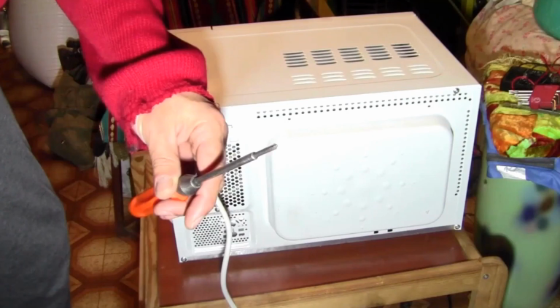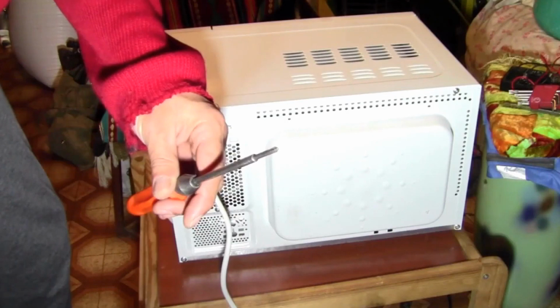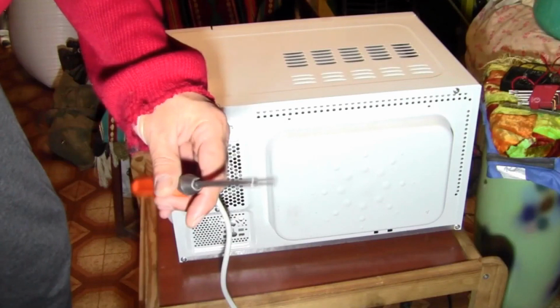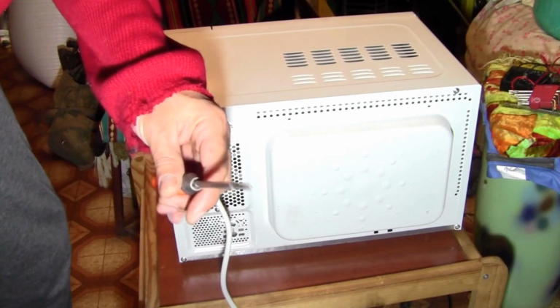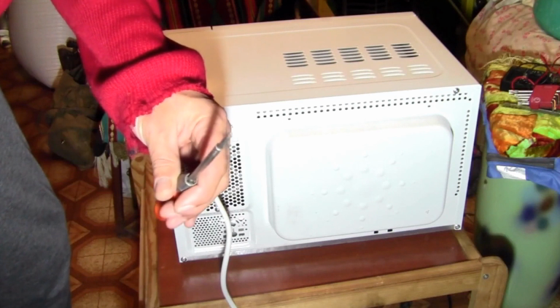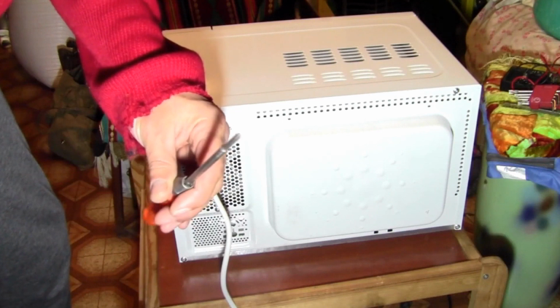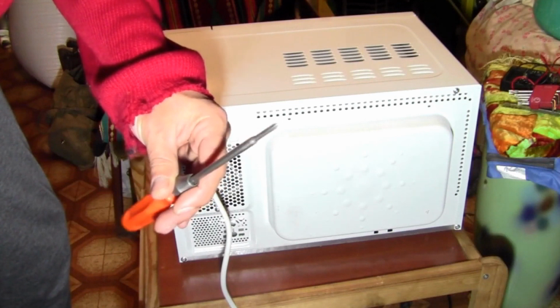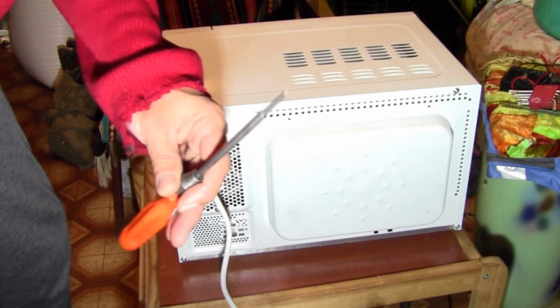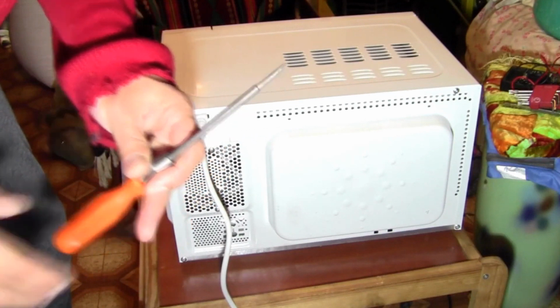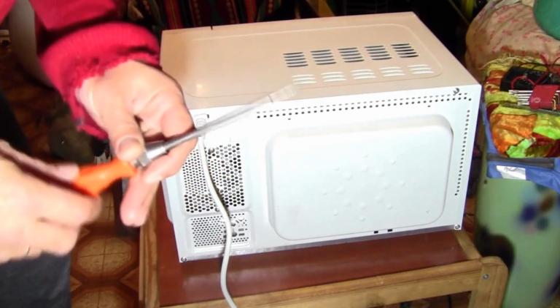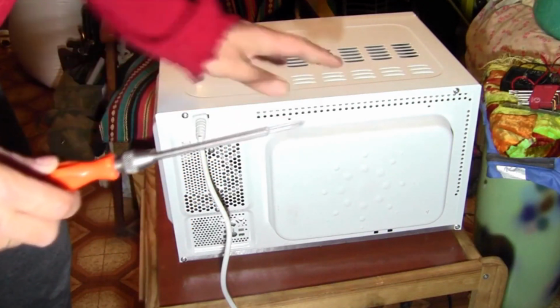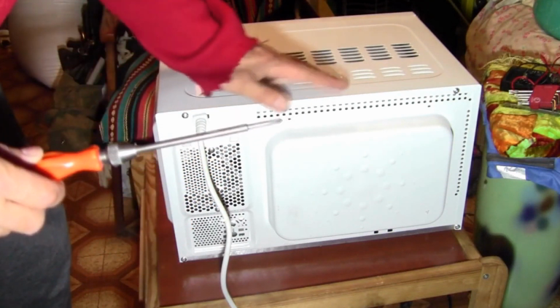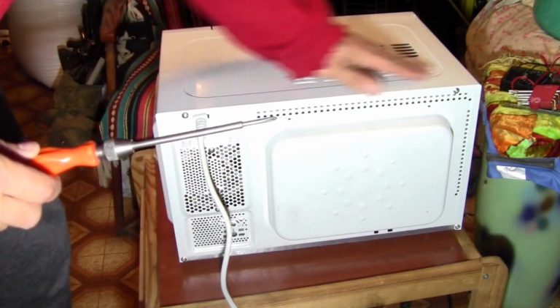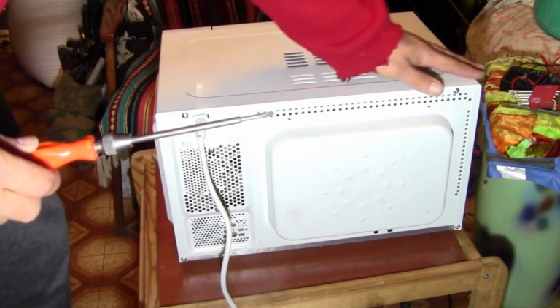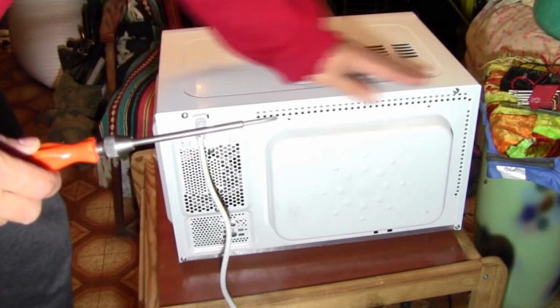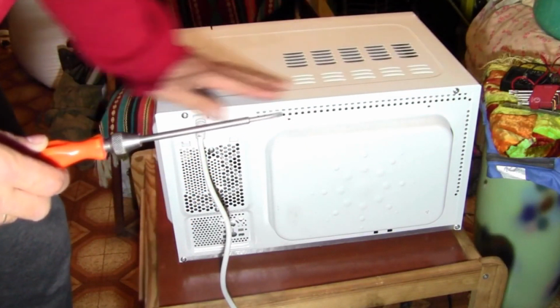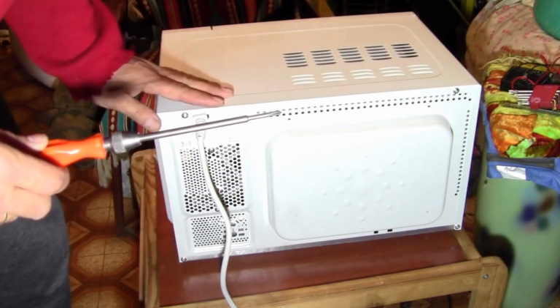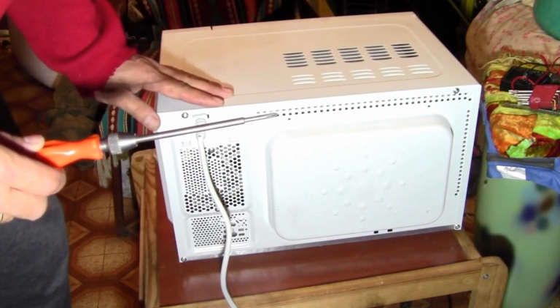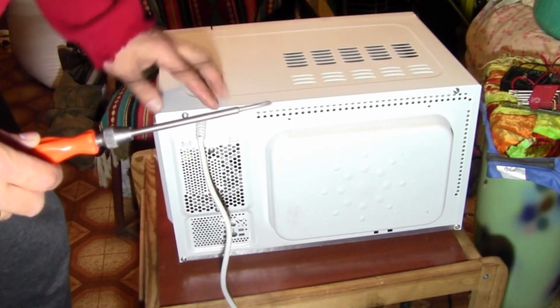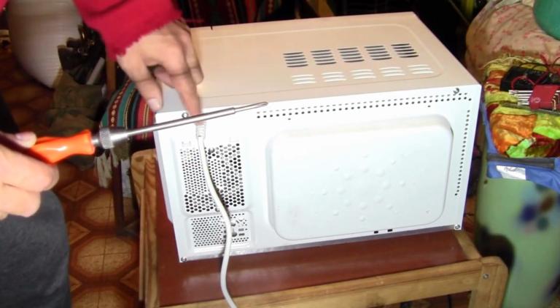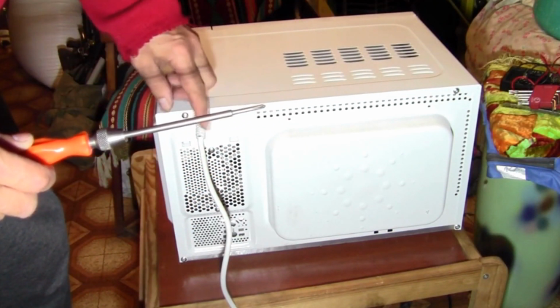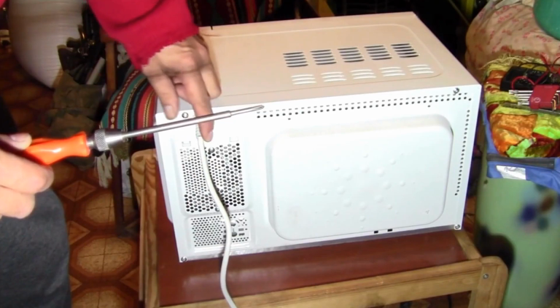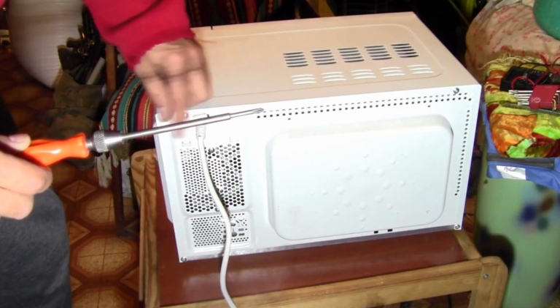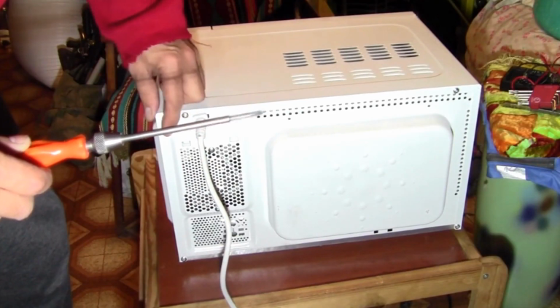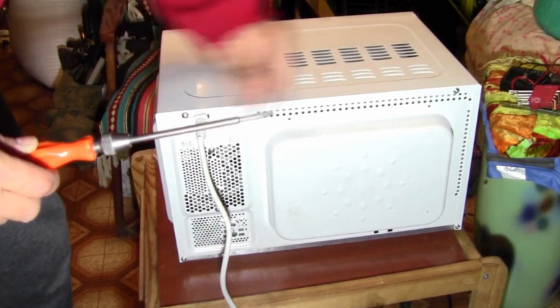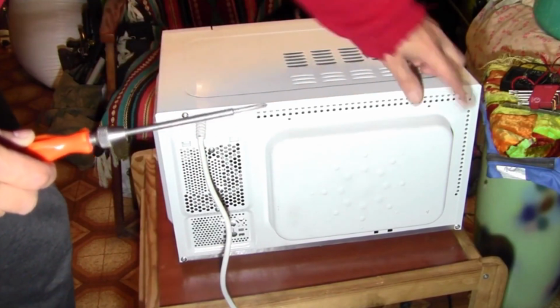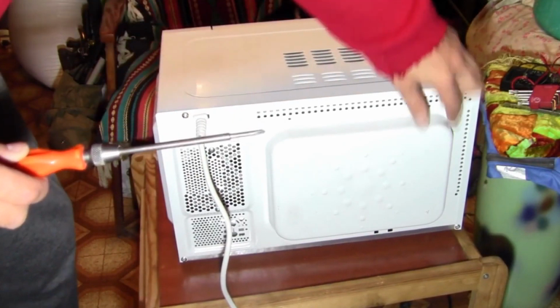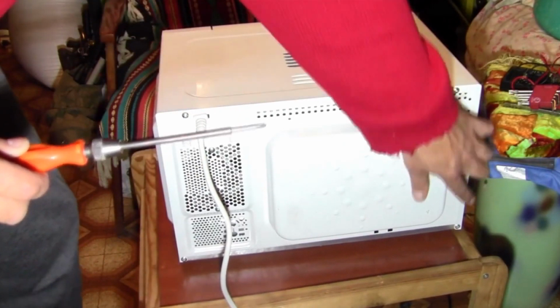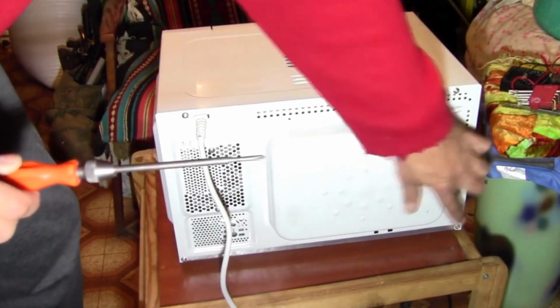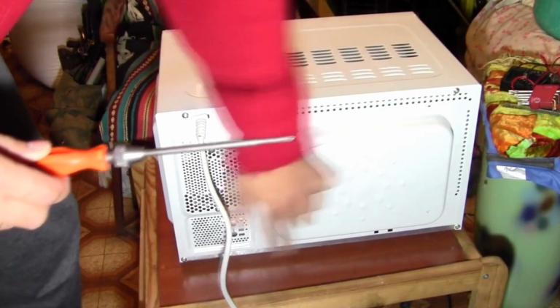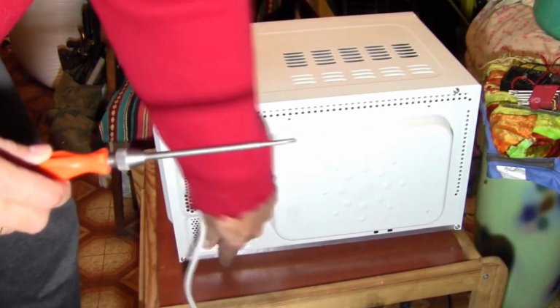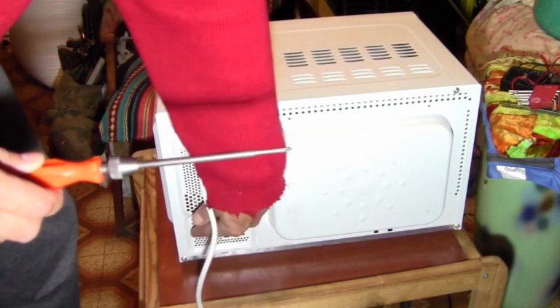First of all, you need to unscrew the casing of the microwave oven using a cross screwdriver. To do this, you must unscrew four bolts located on the back cover.